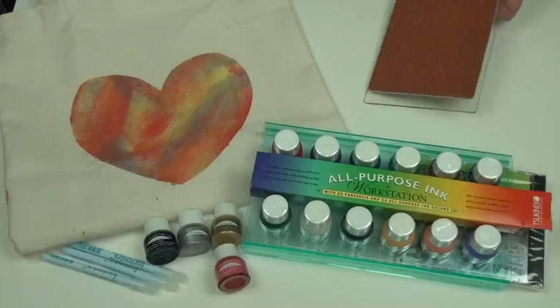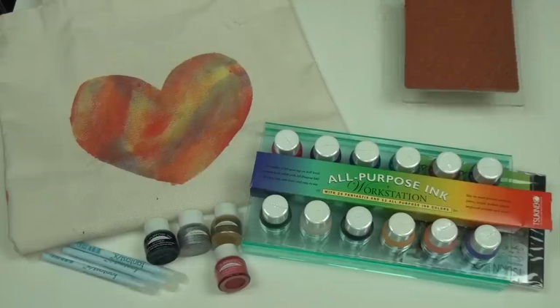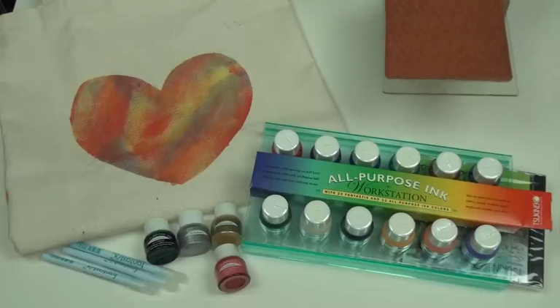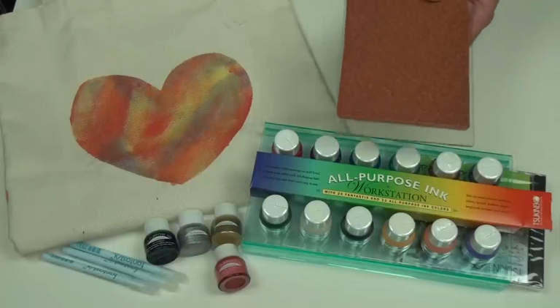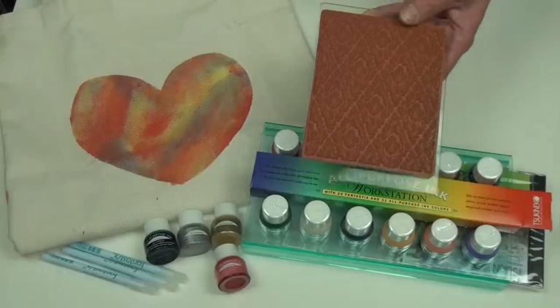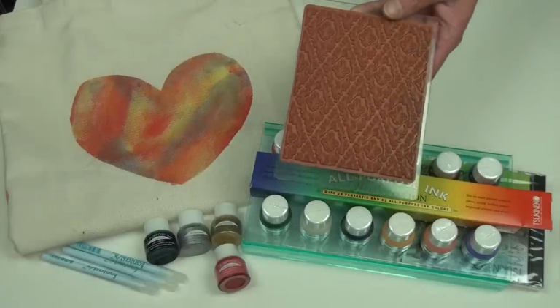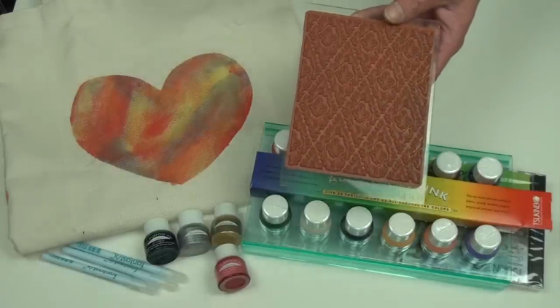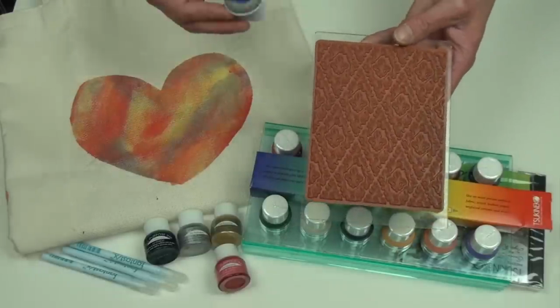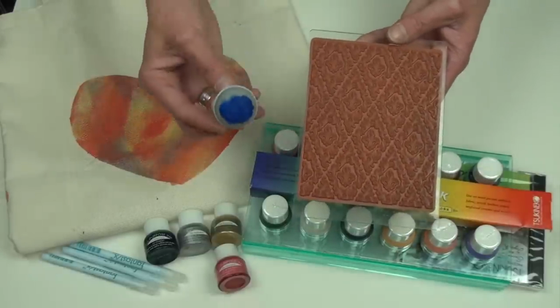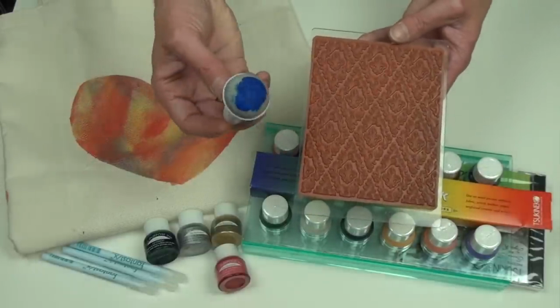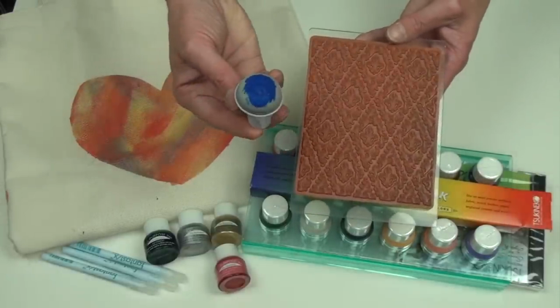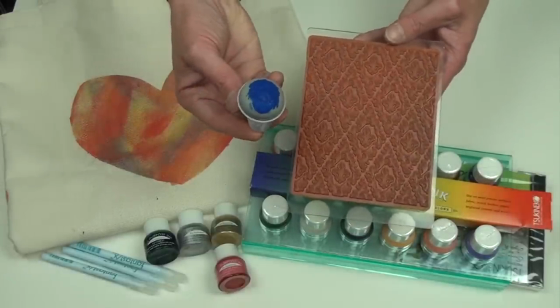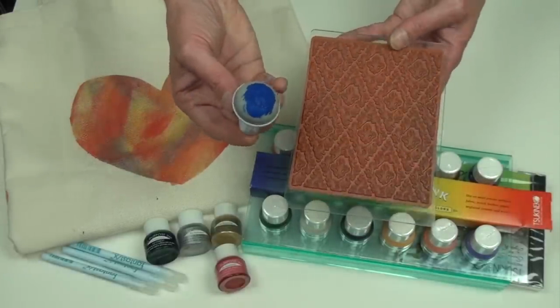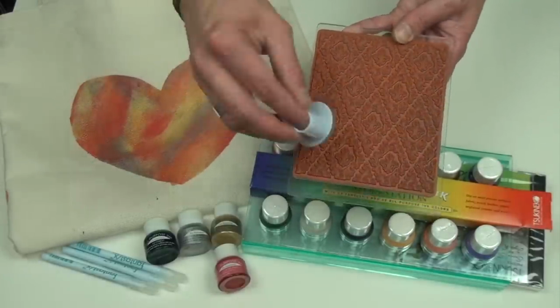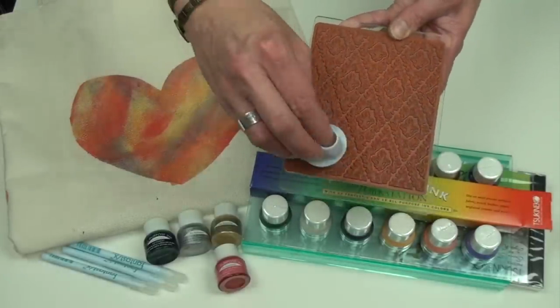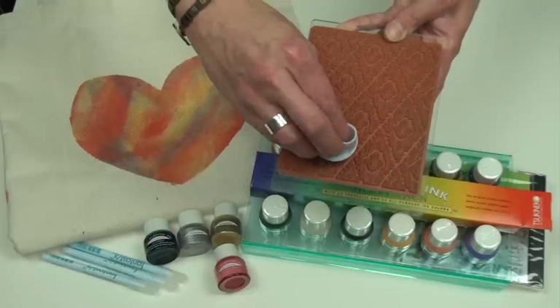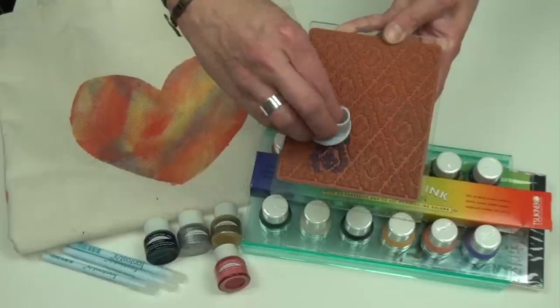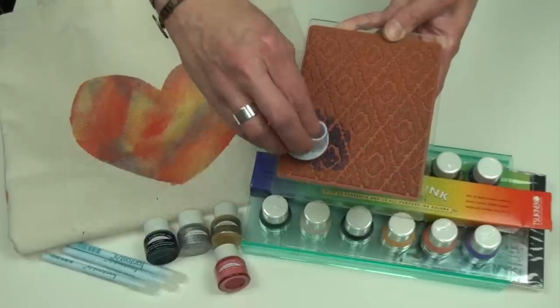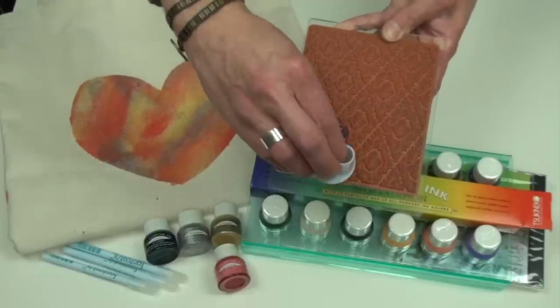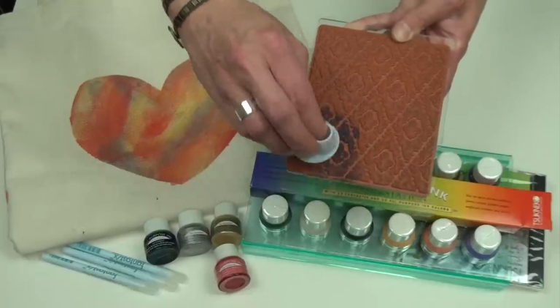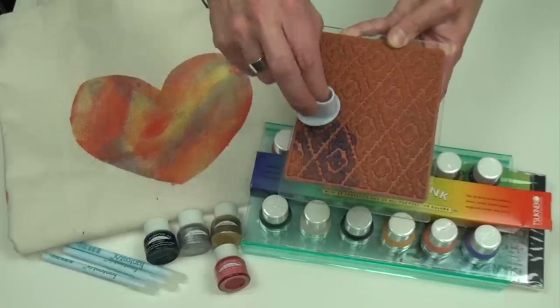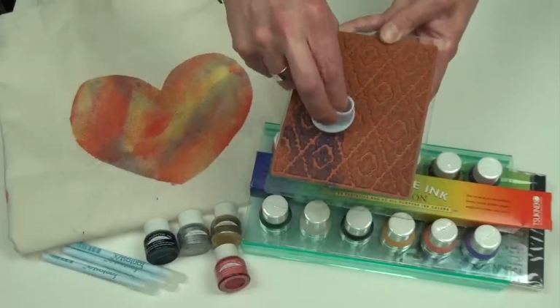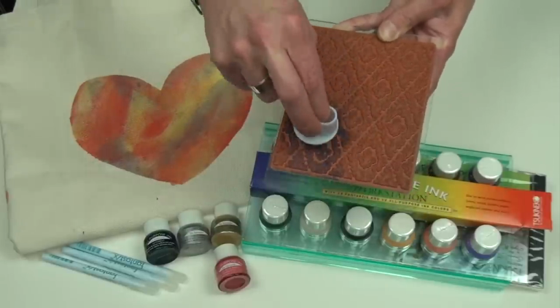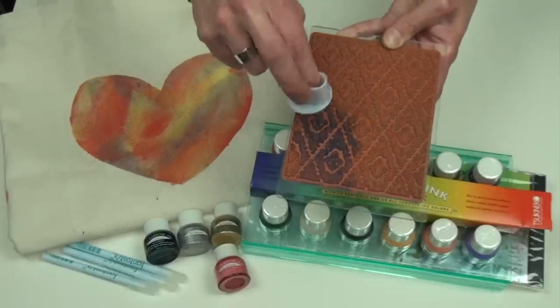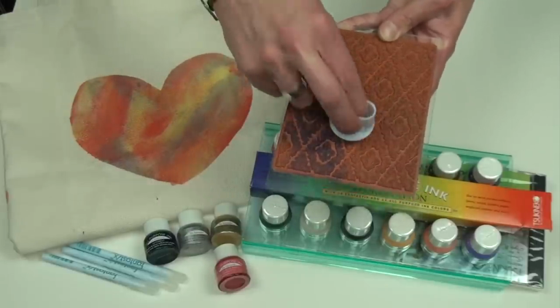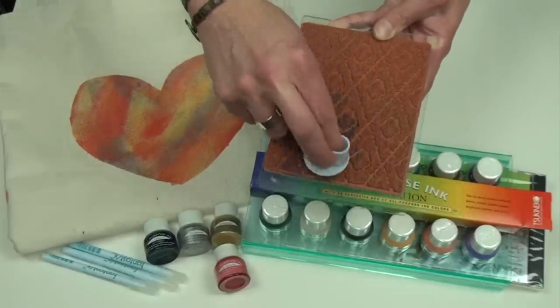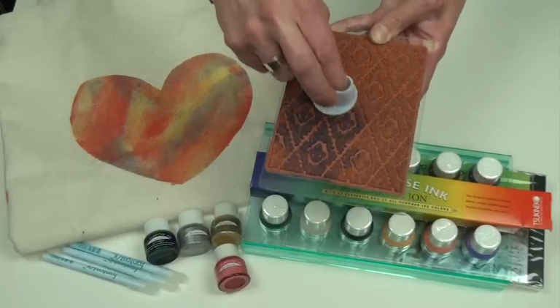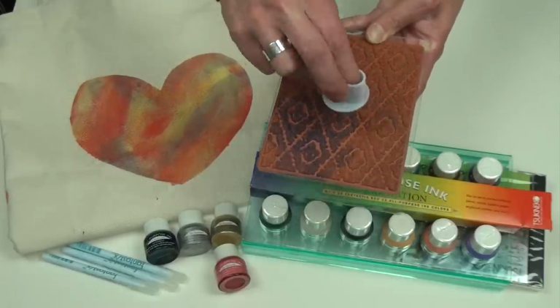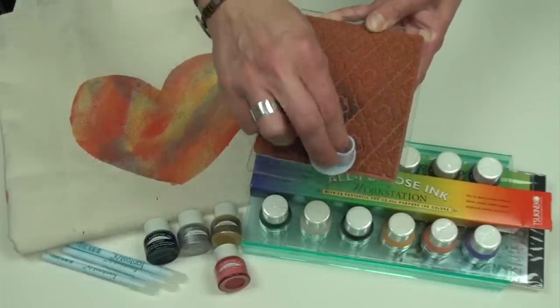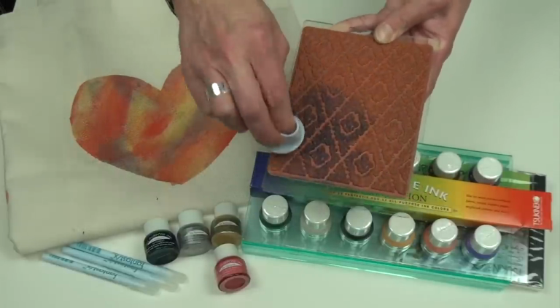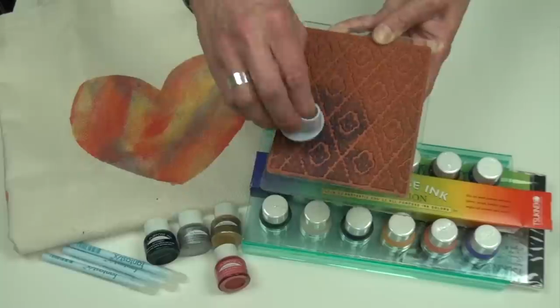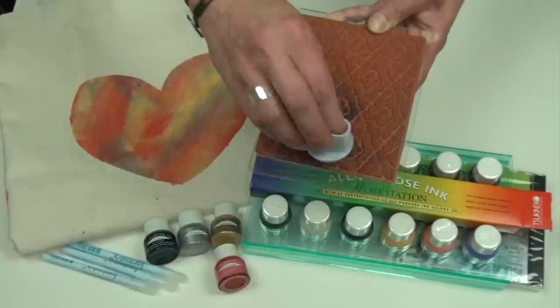When working with a rubber stamp, you can apply your ink onto a jumbo dauber or an ink blusher and apply it directly to the stamp for working on your fabric surfaces.